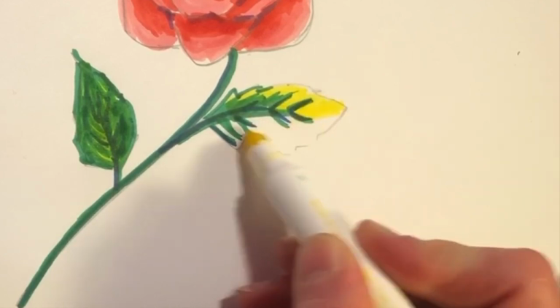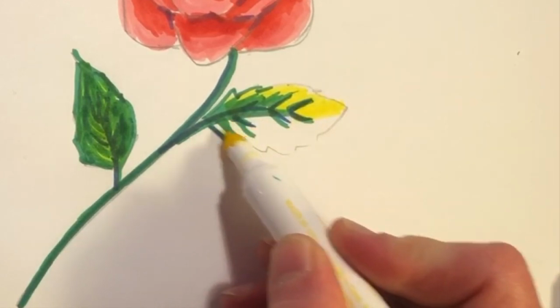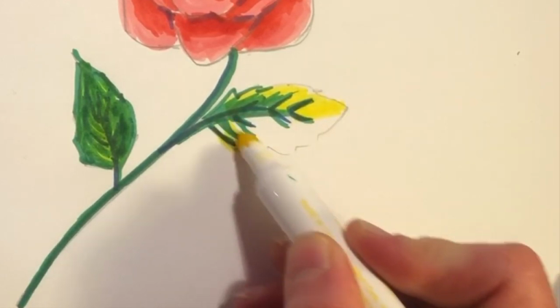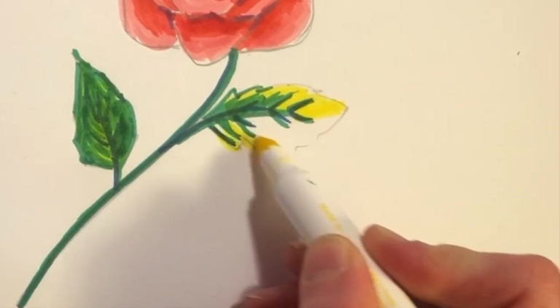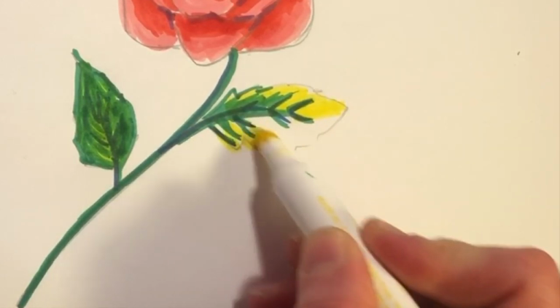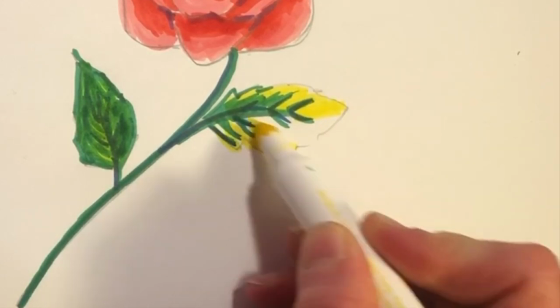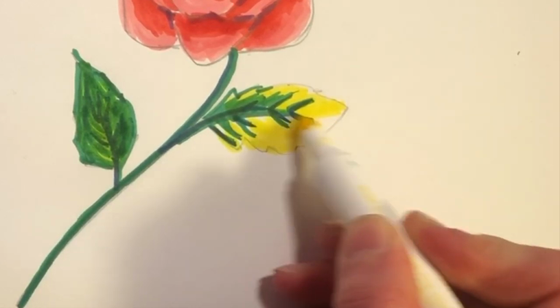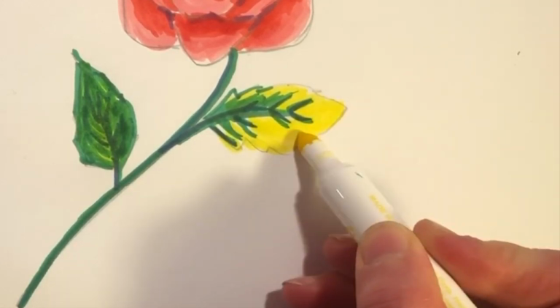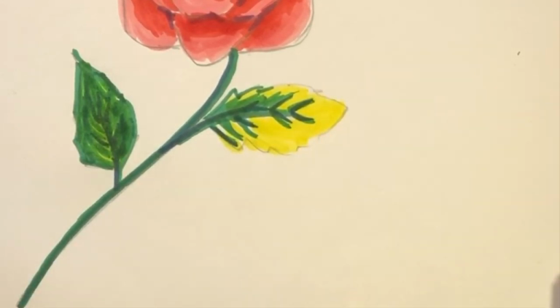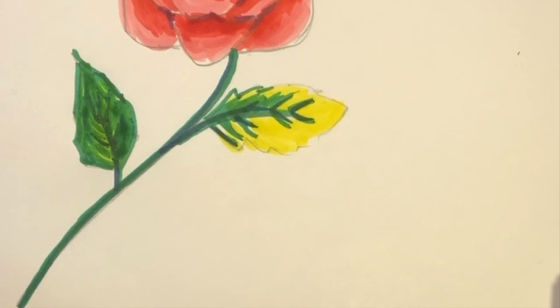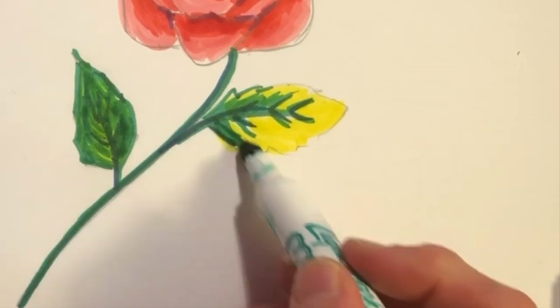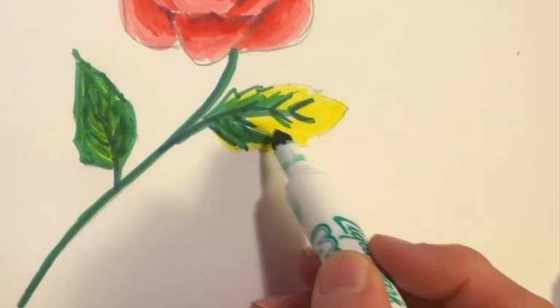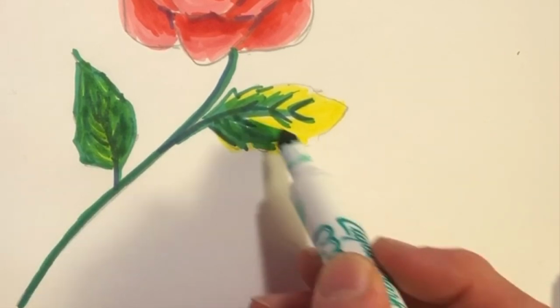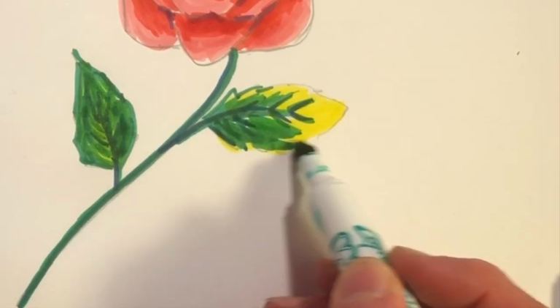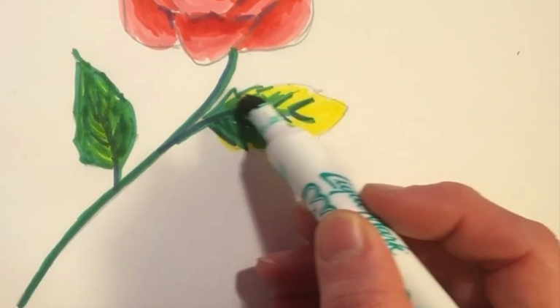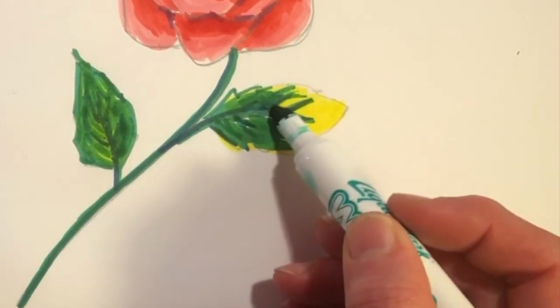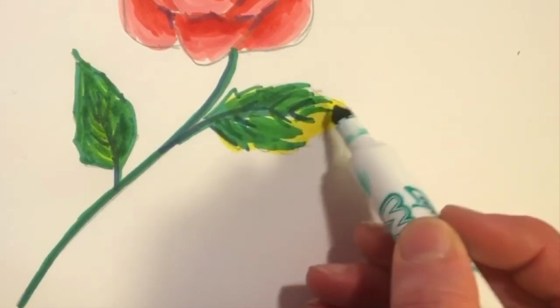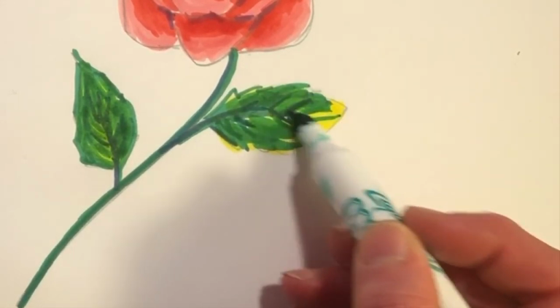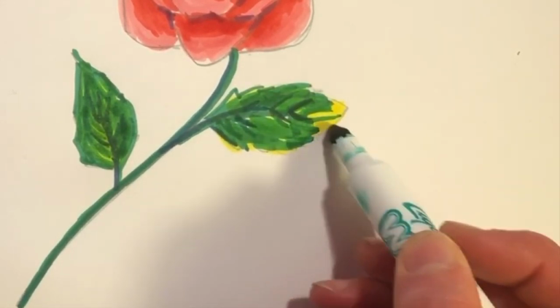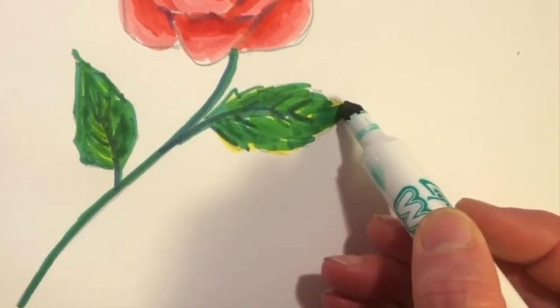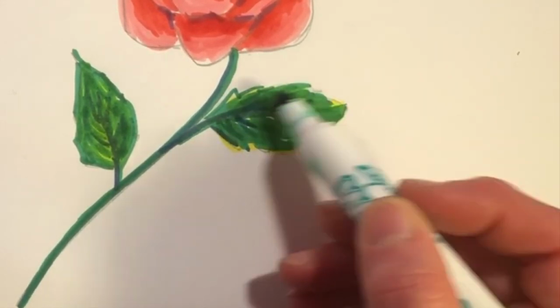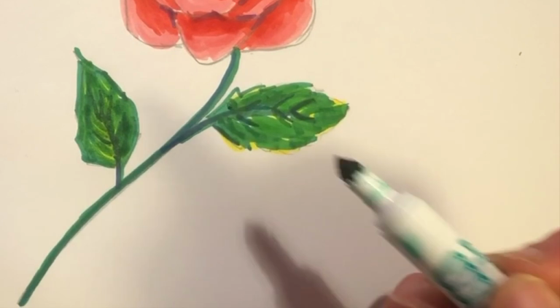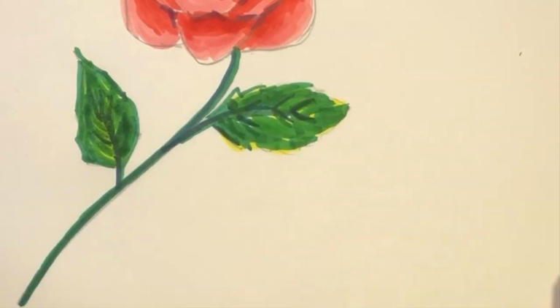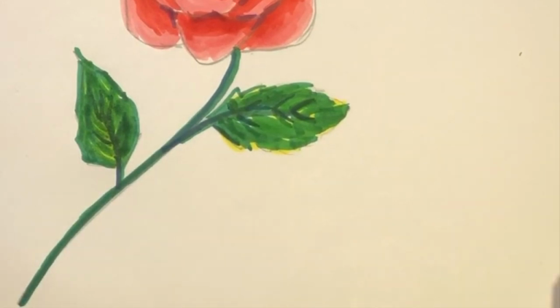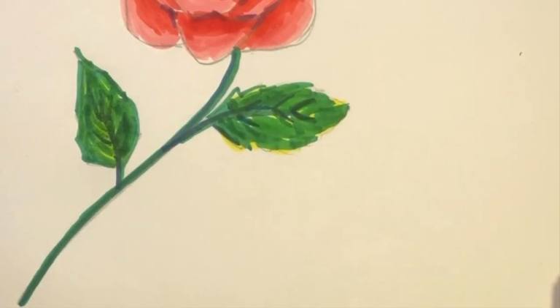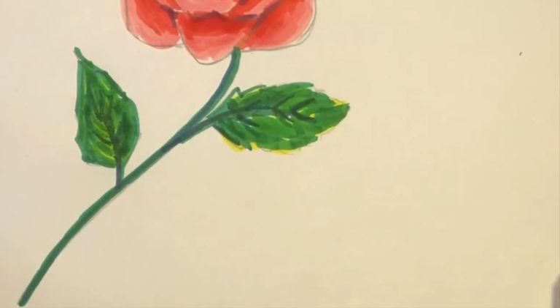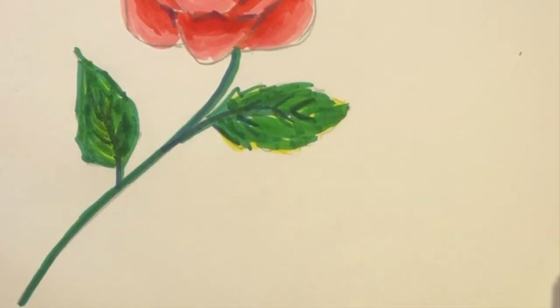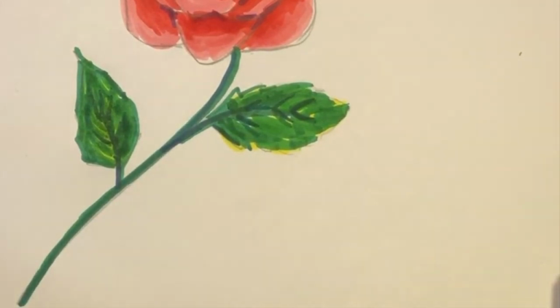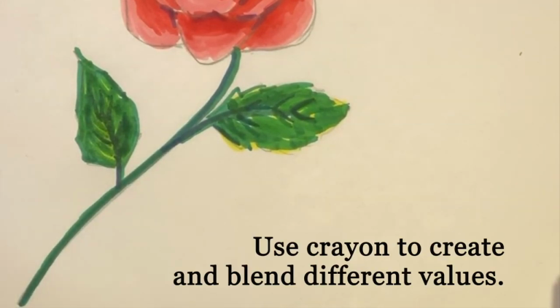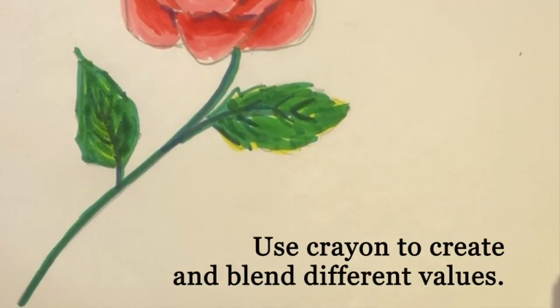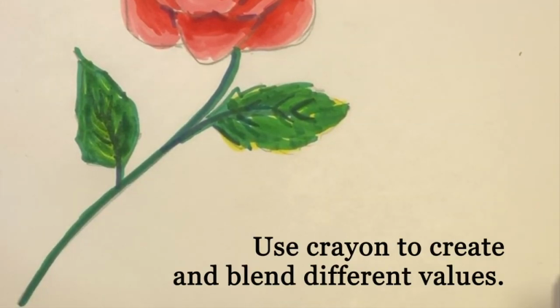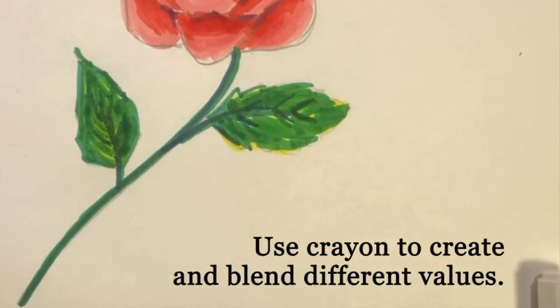I'm gonna just go back over with some crayon to finish.